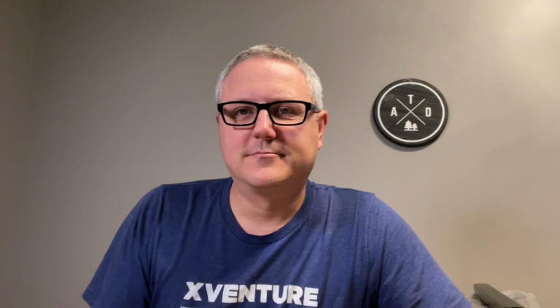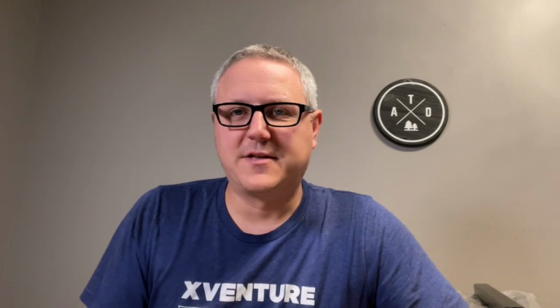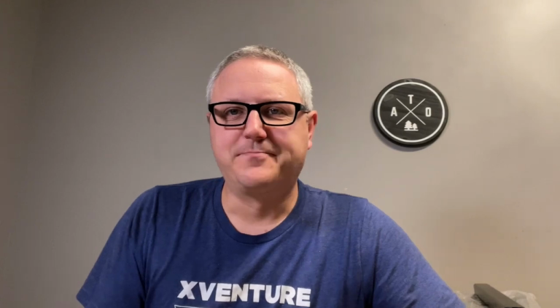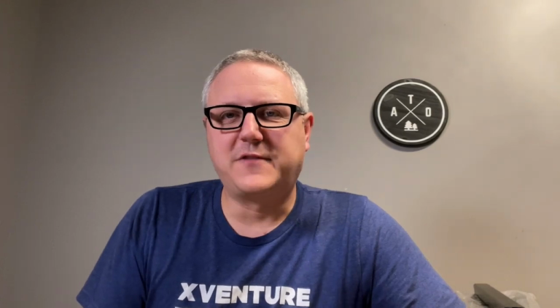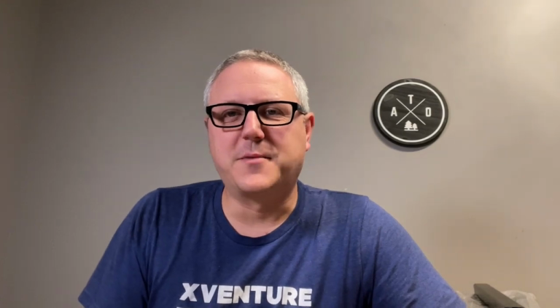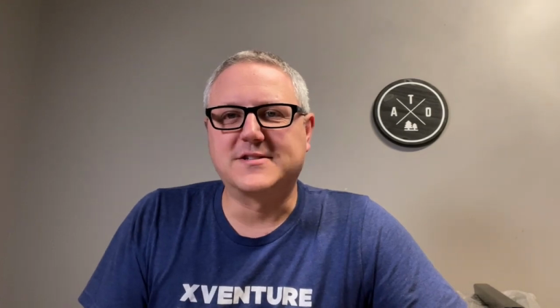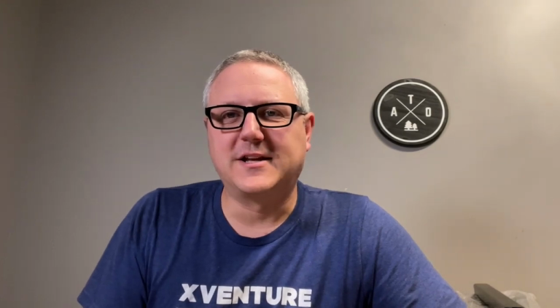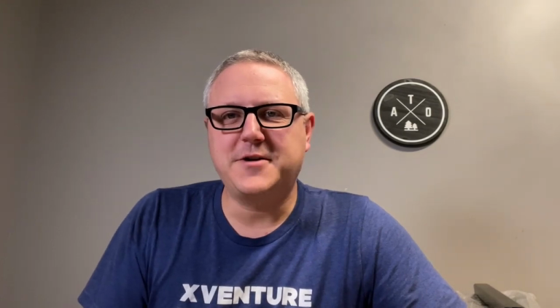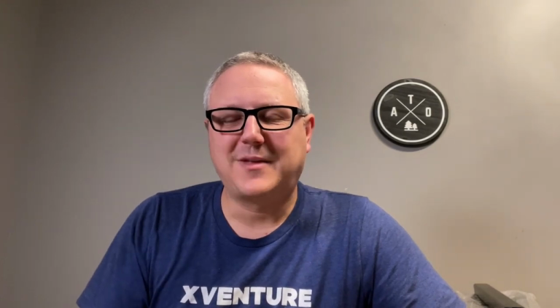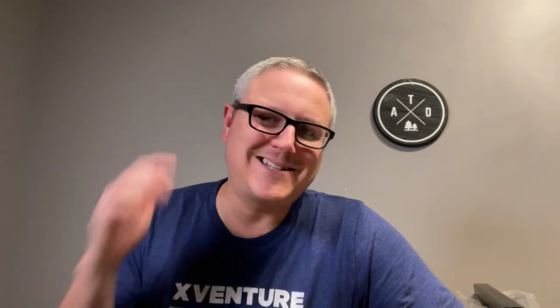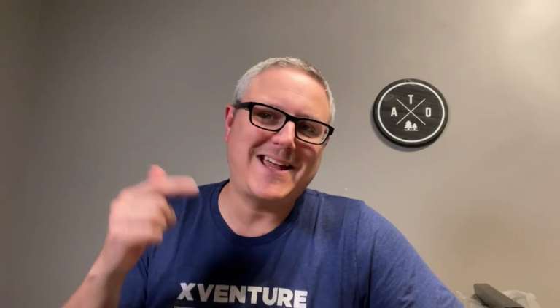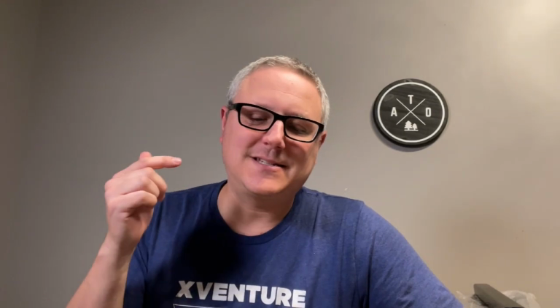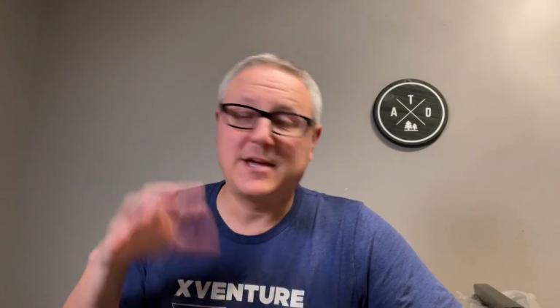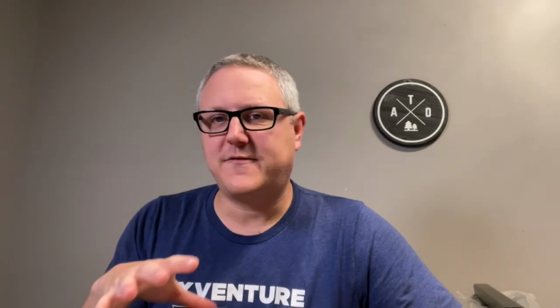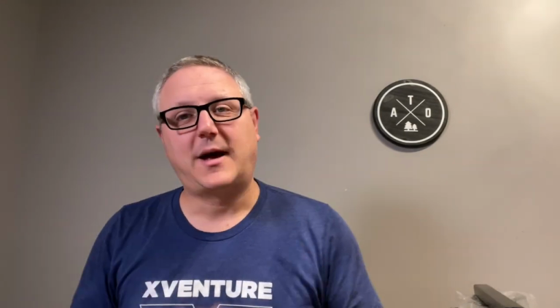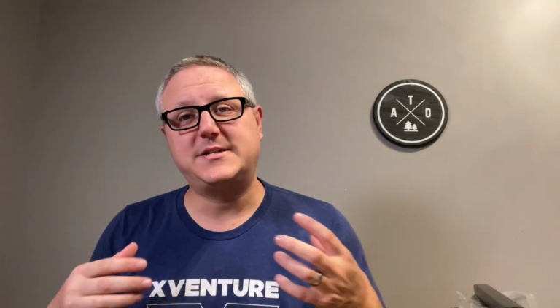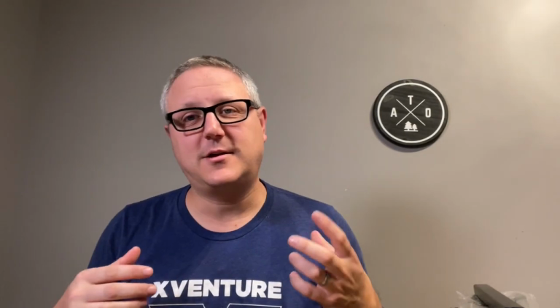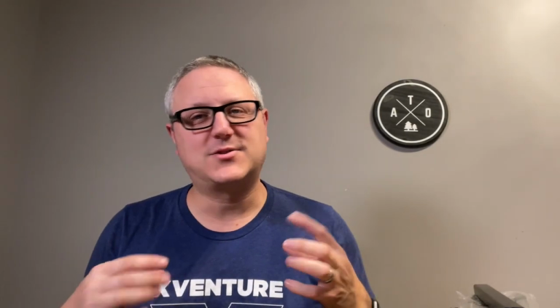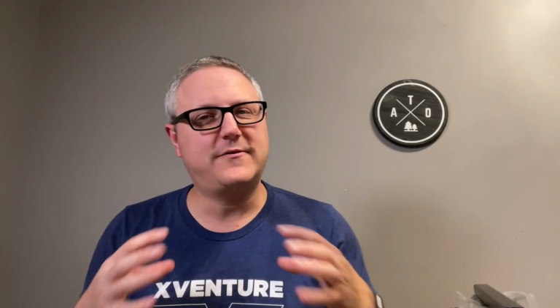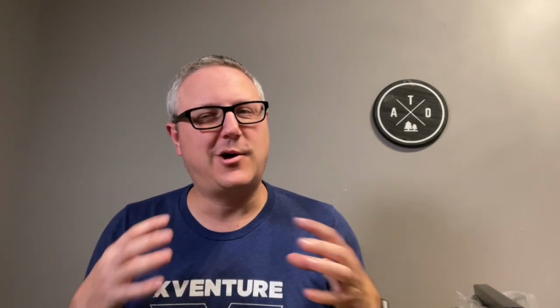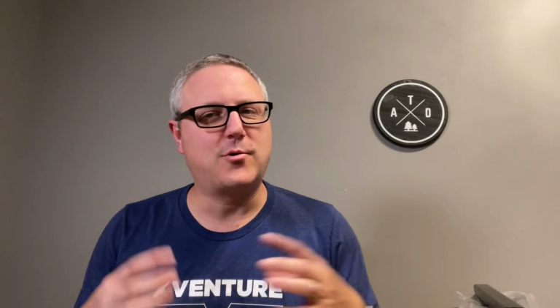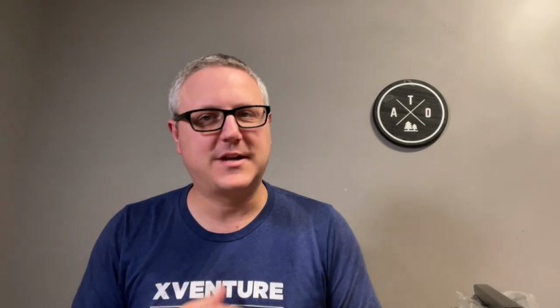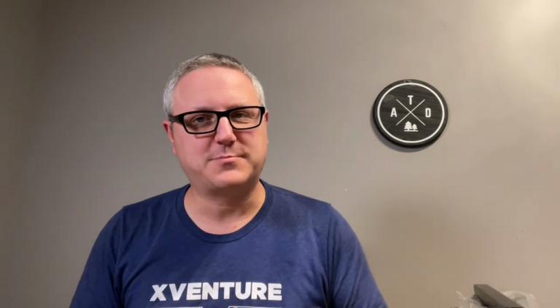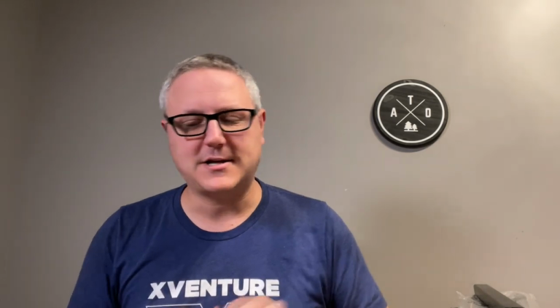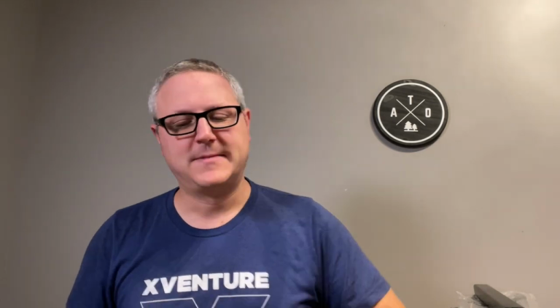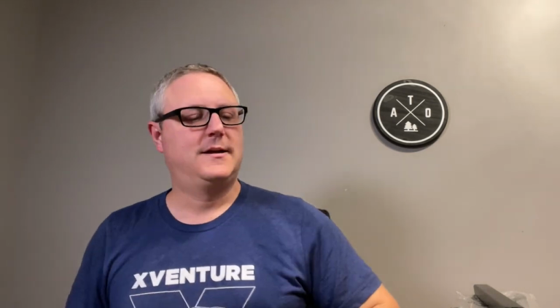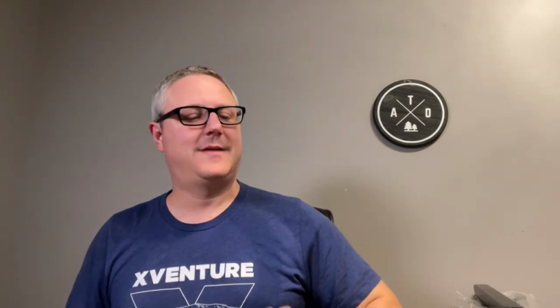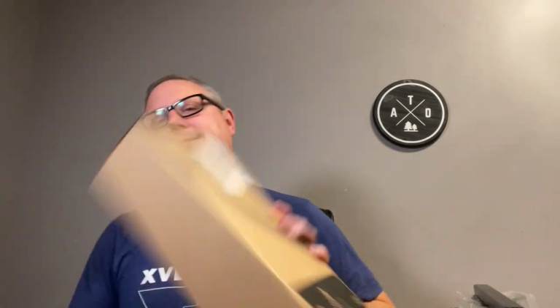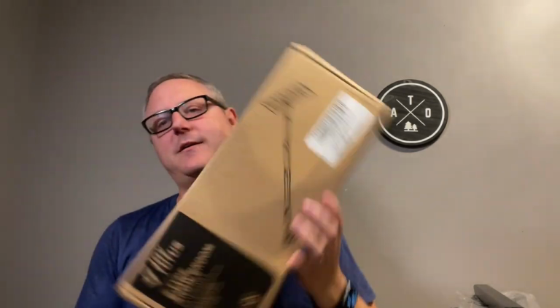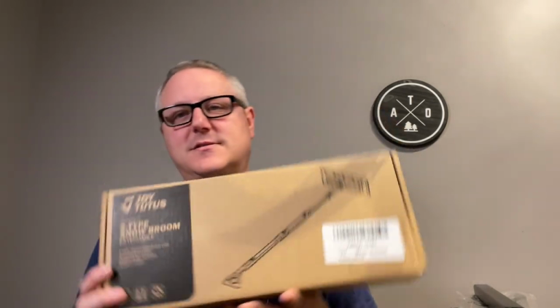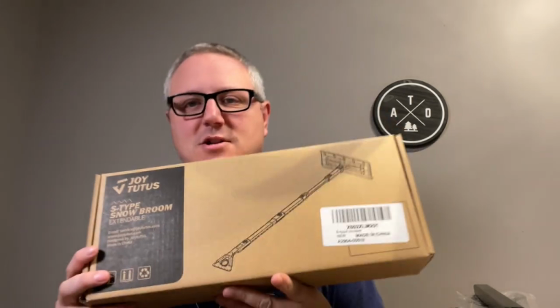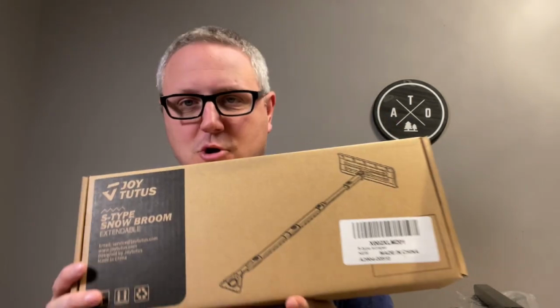Hey there, Fletch from All Things Overlanding here. On today's gear review, I'm going to be talking about sort of an unorthodox product, and that is a snow broom.